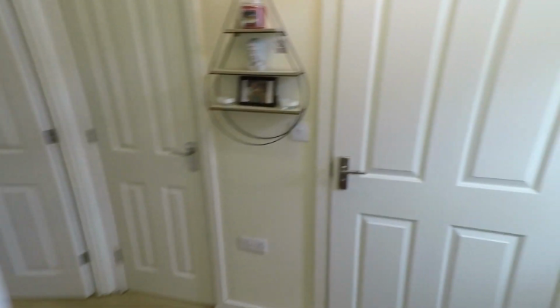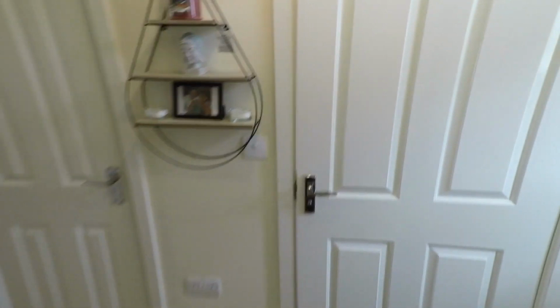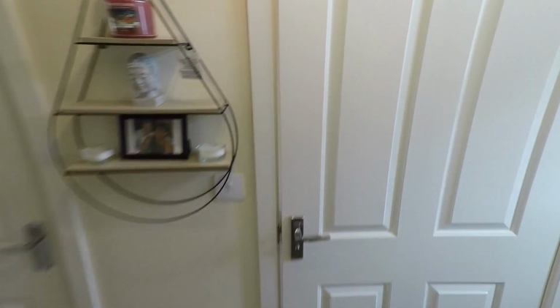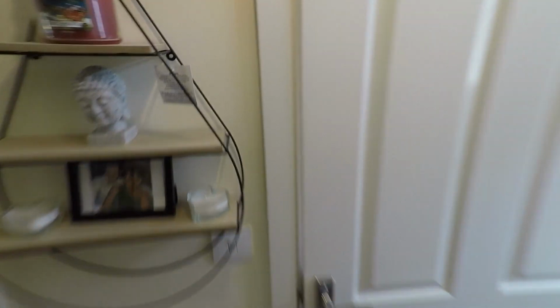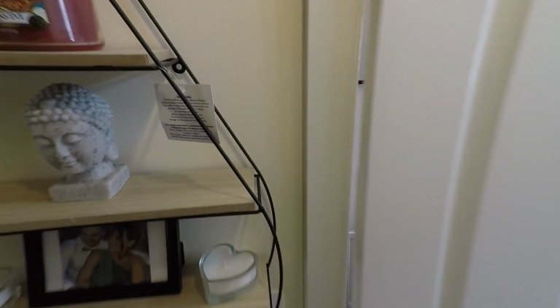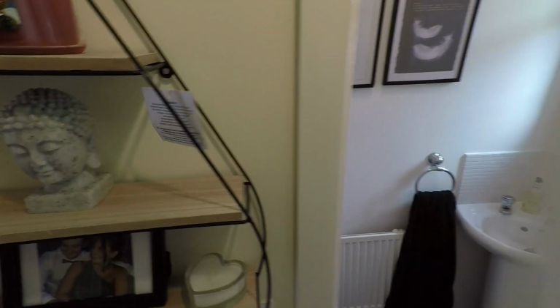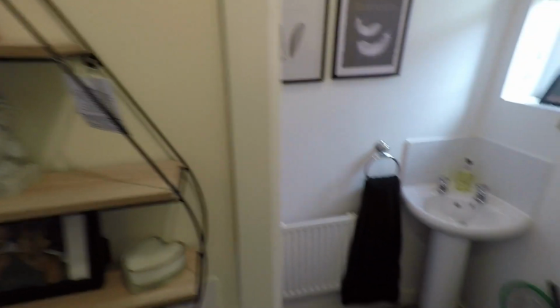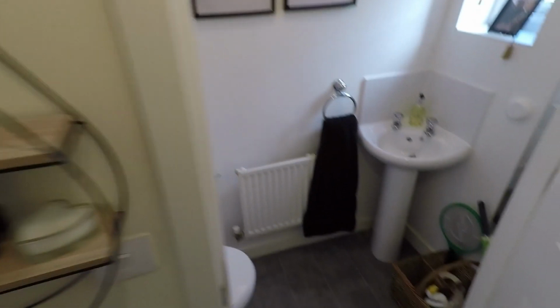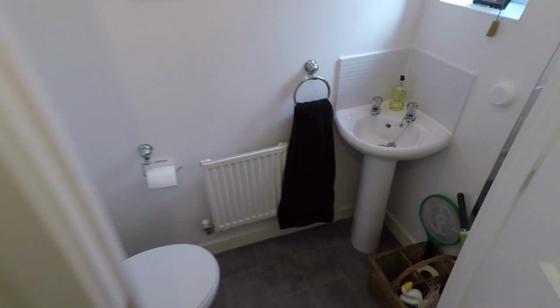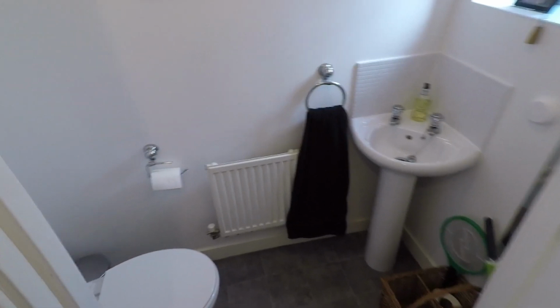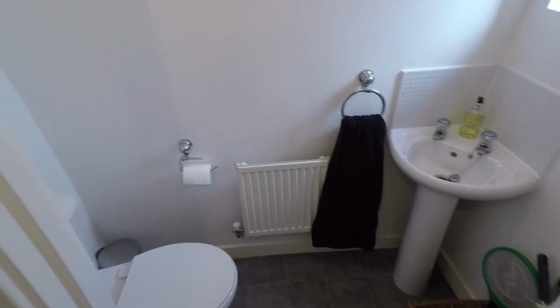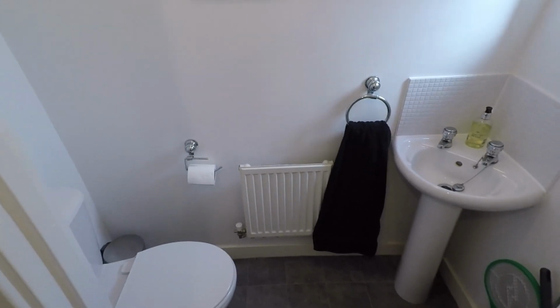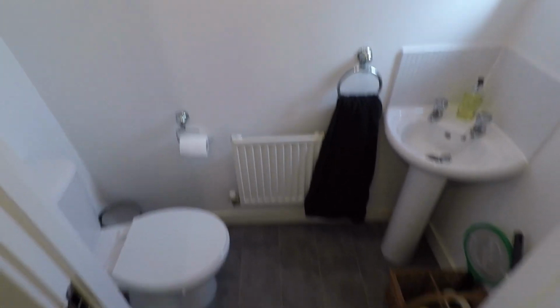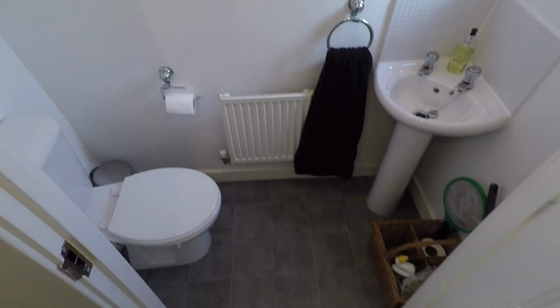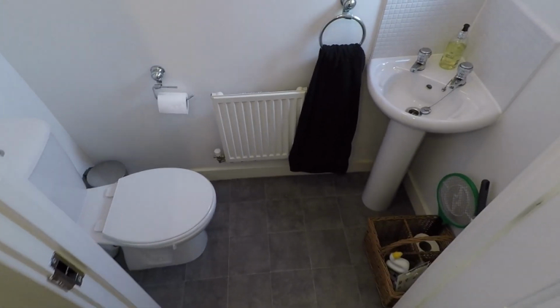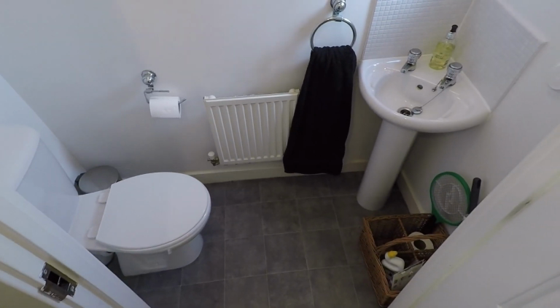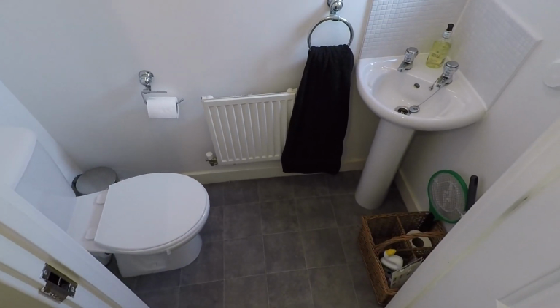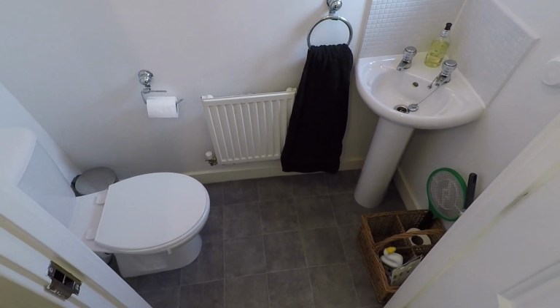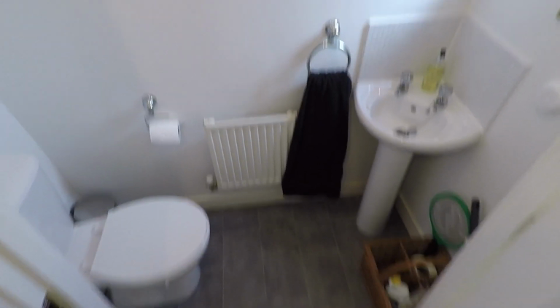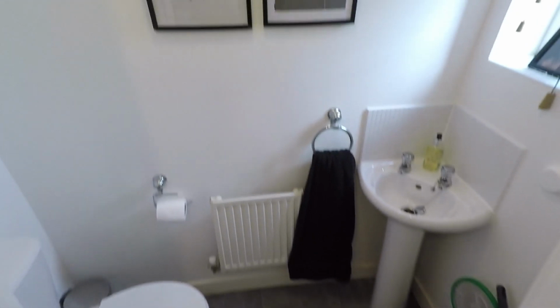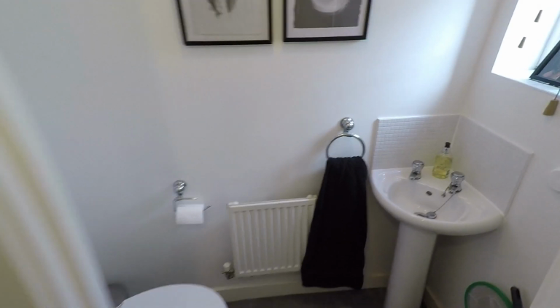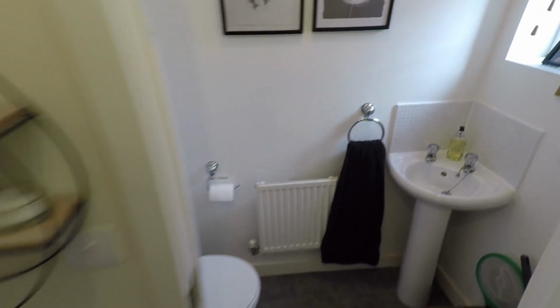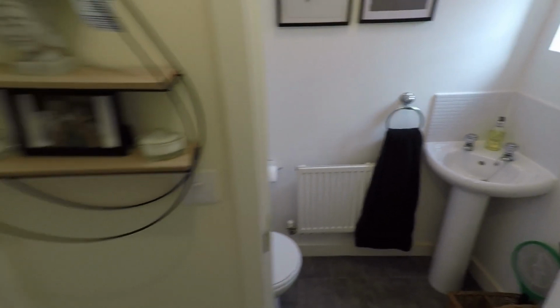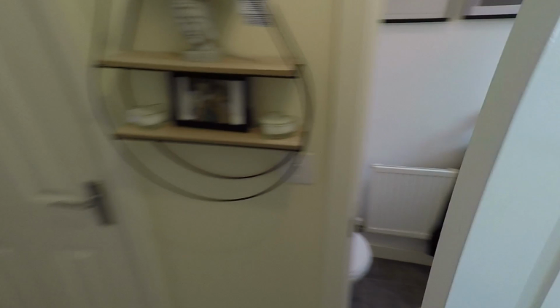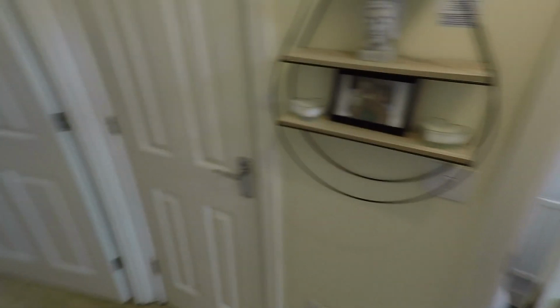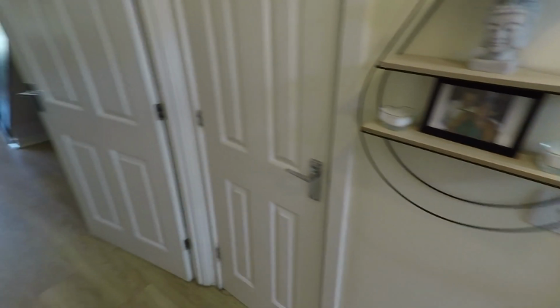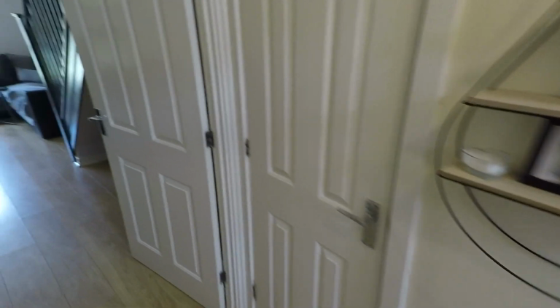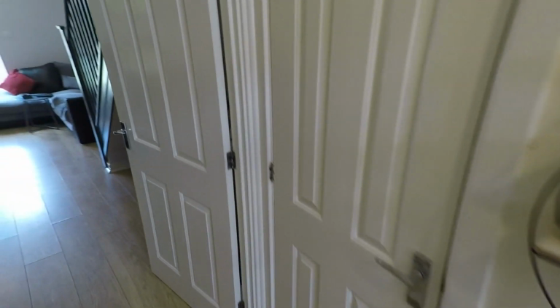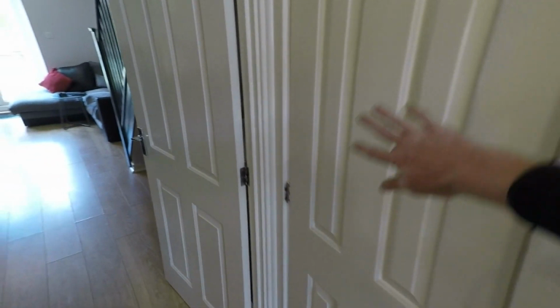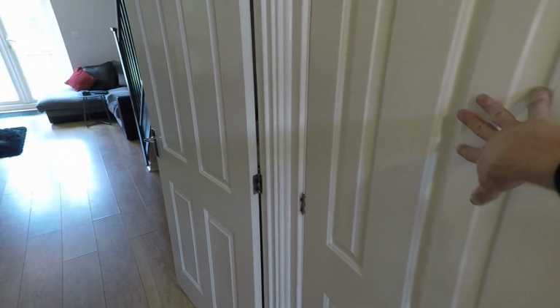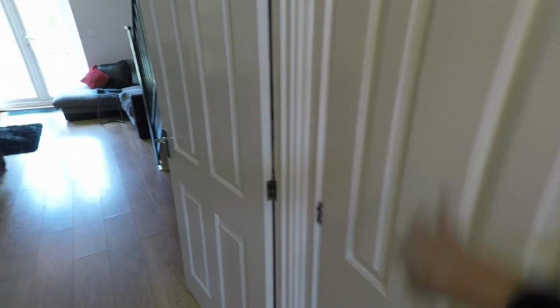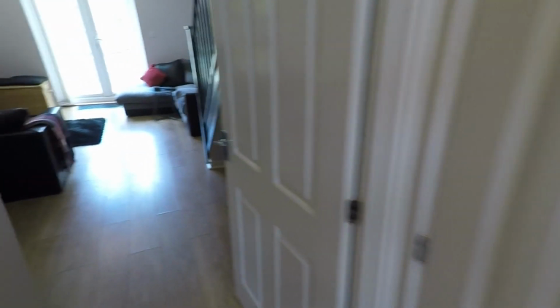Straight opposite we have the downstairs WC. It's pretty standard - you've just got your WC and sink. There's also some built-in storage here which is always very handy.